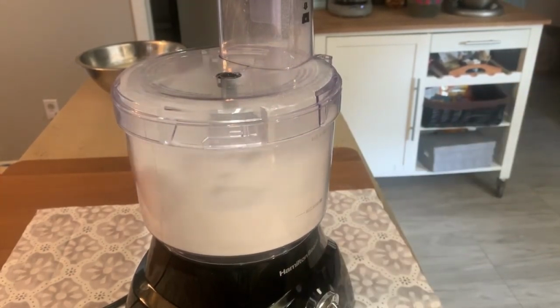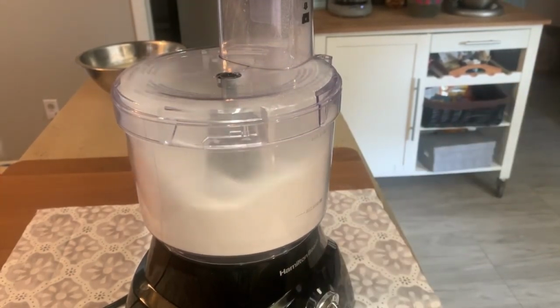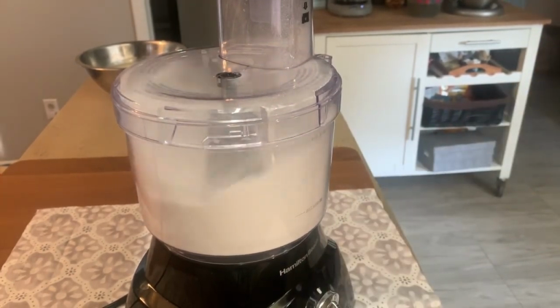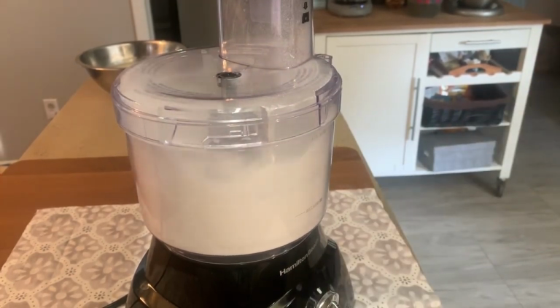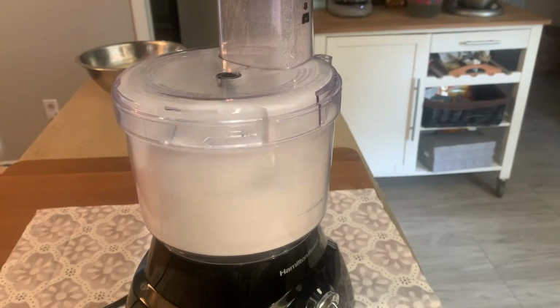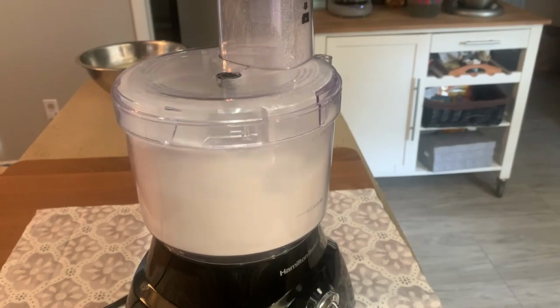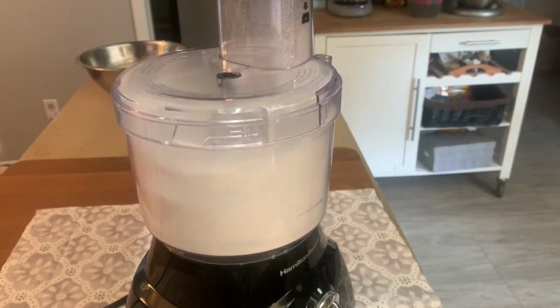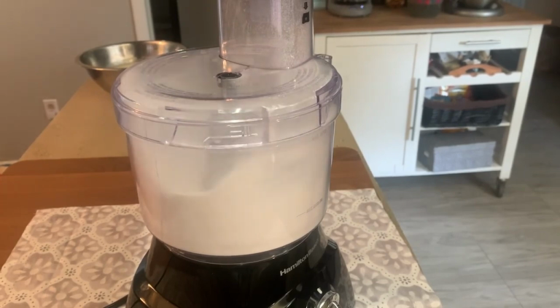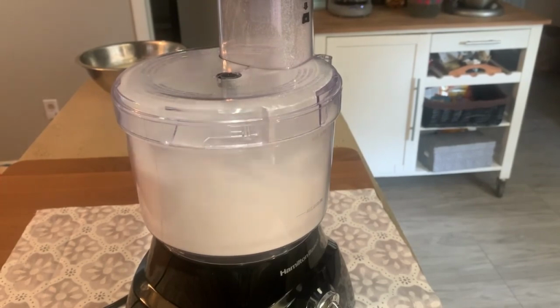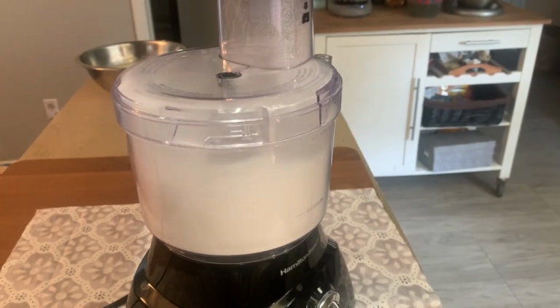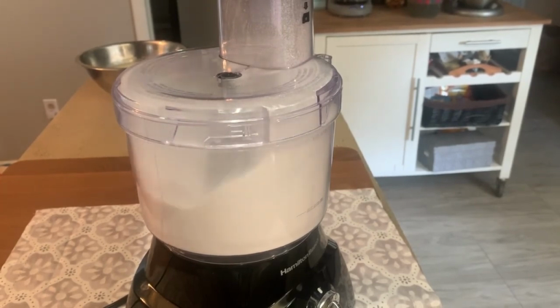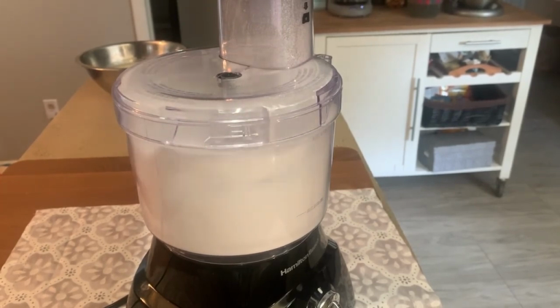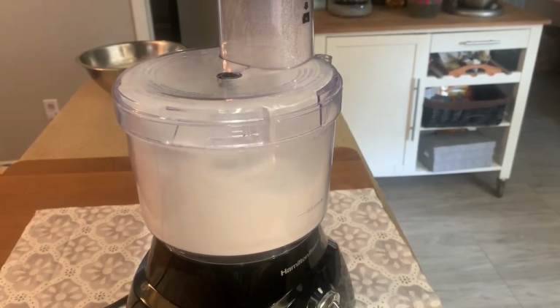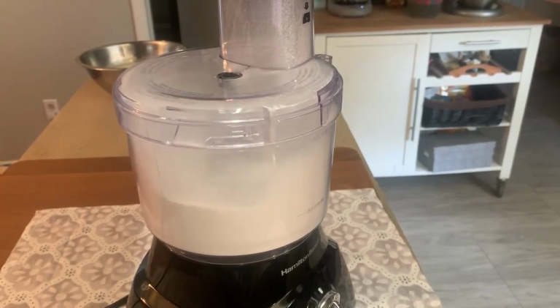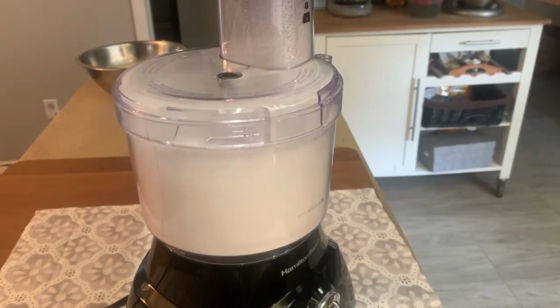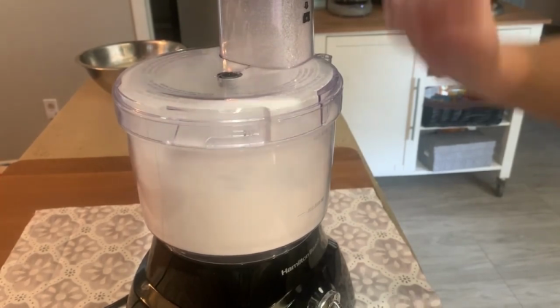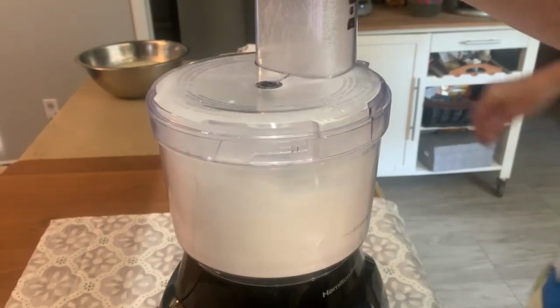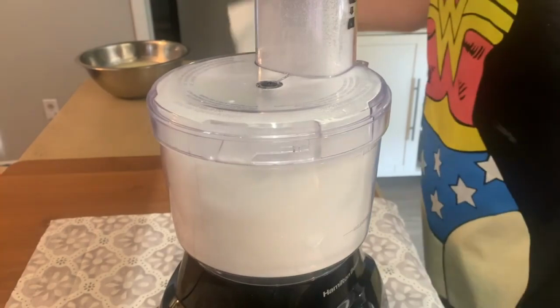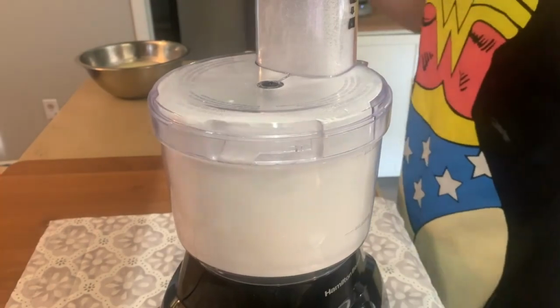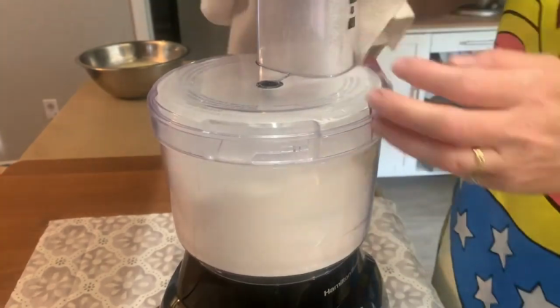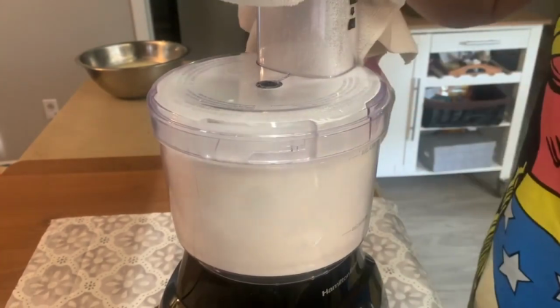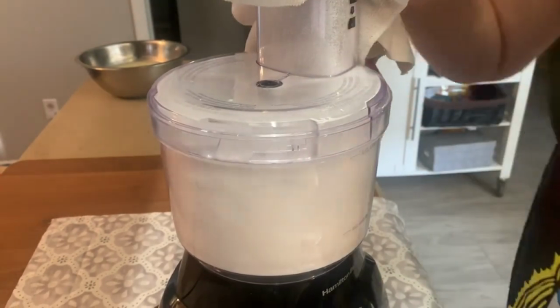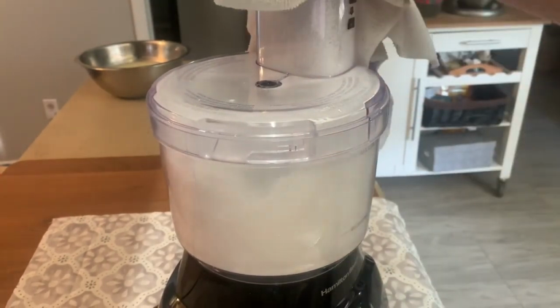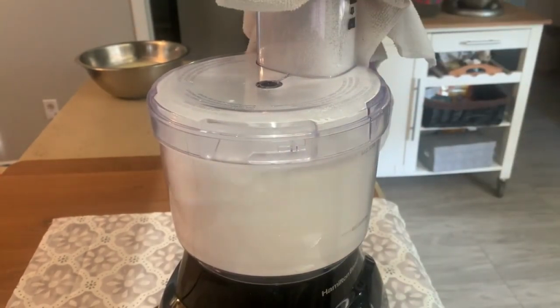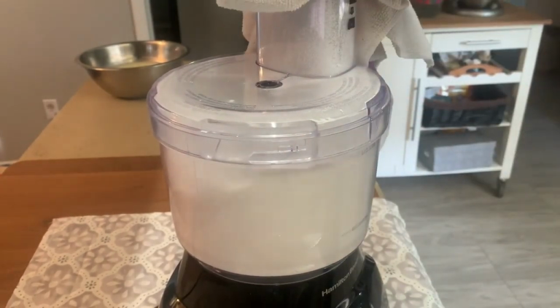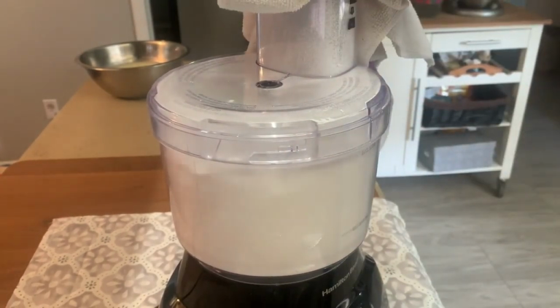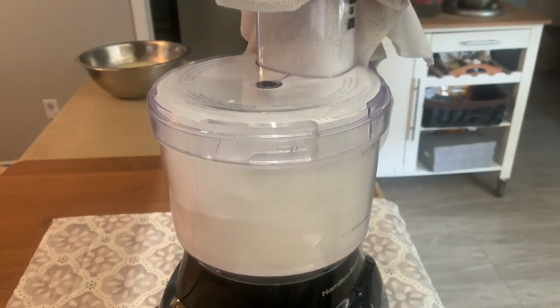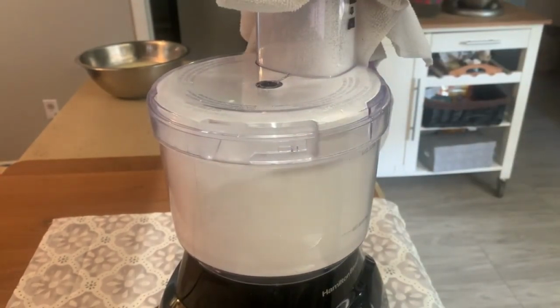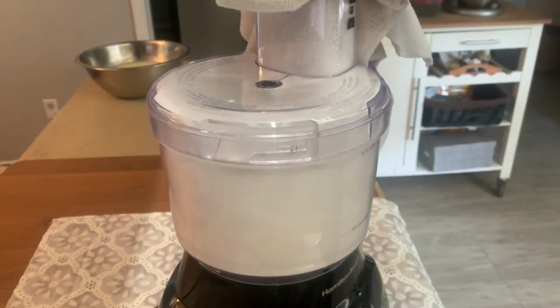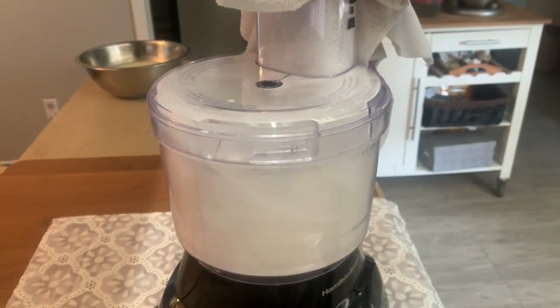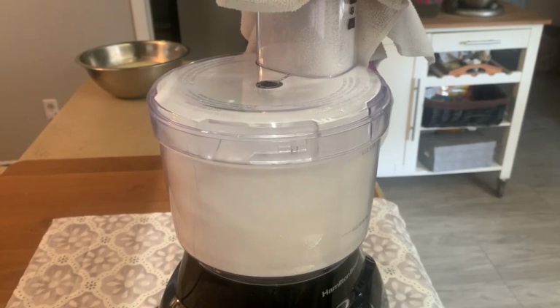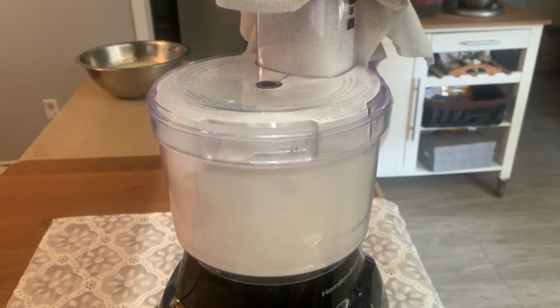I think it took about 10 to 15 minutes — it took a while. I kept checking it and checking it, and only just at the very end of the video is when it finally turned powdery.